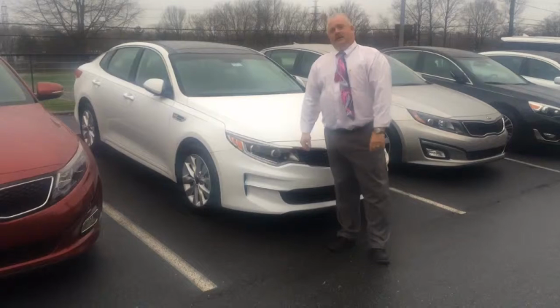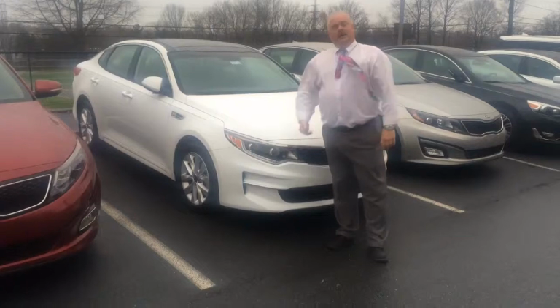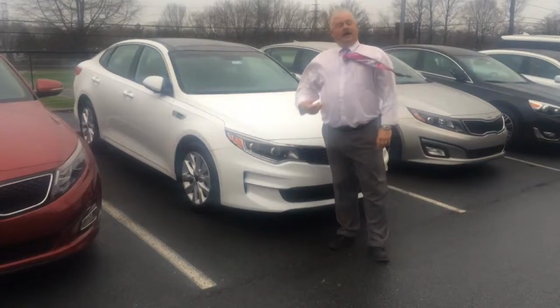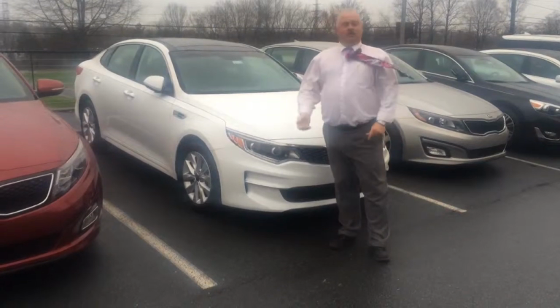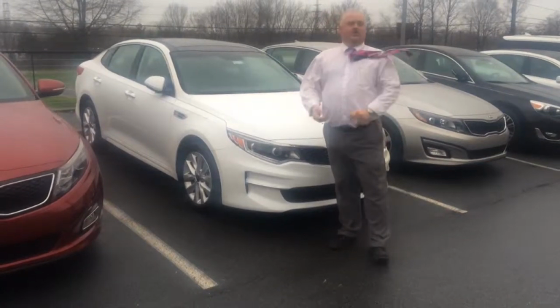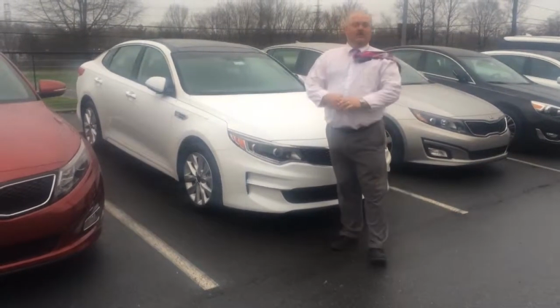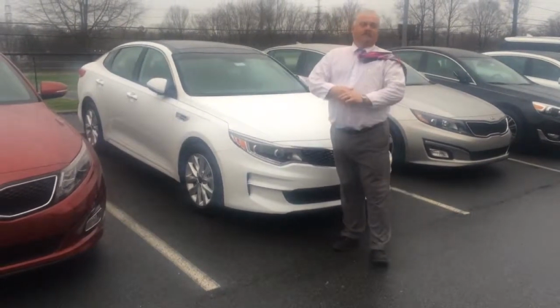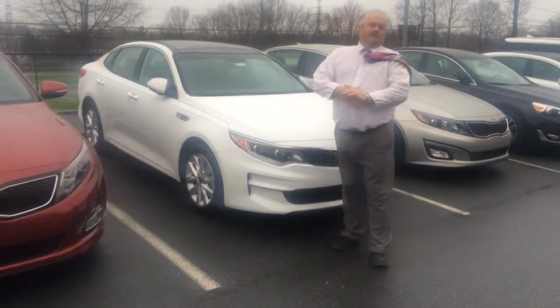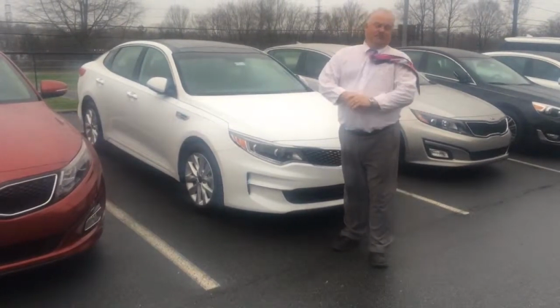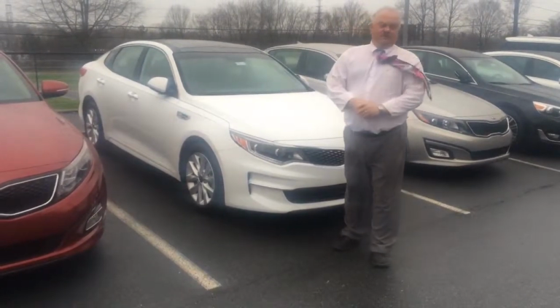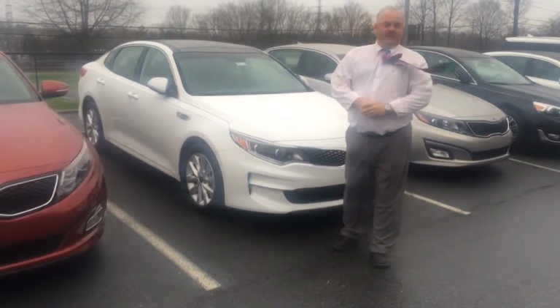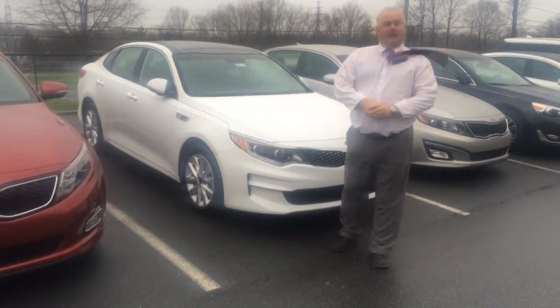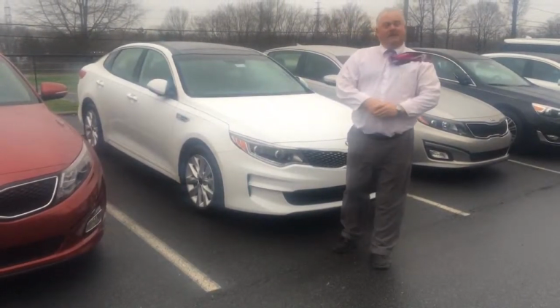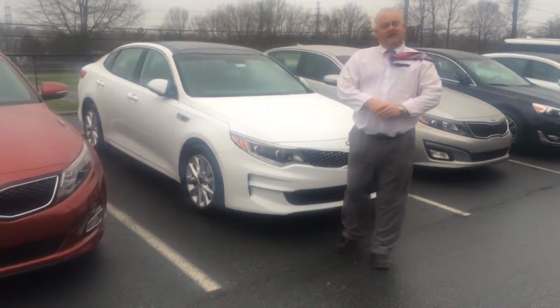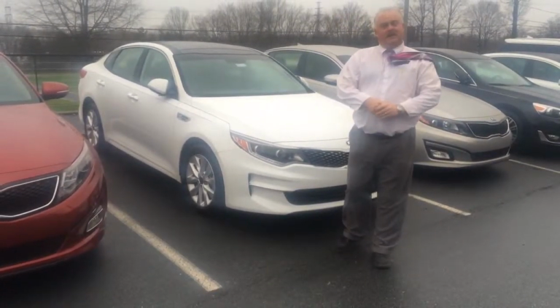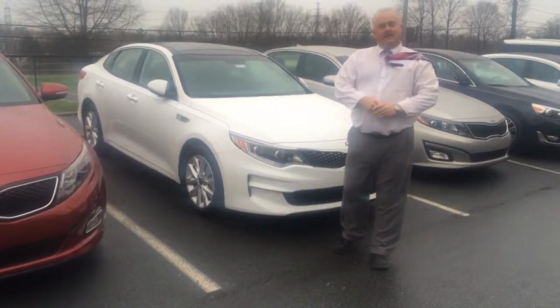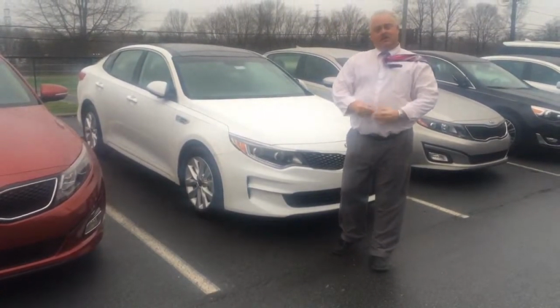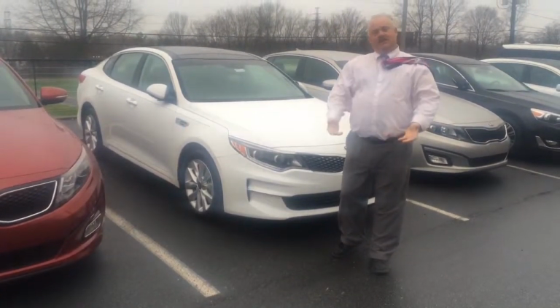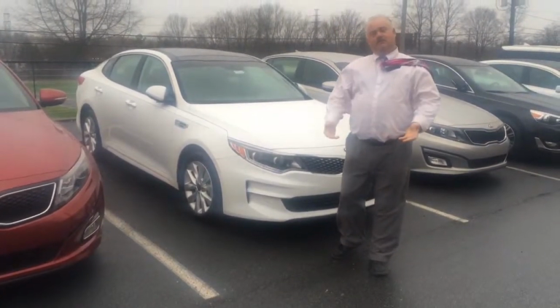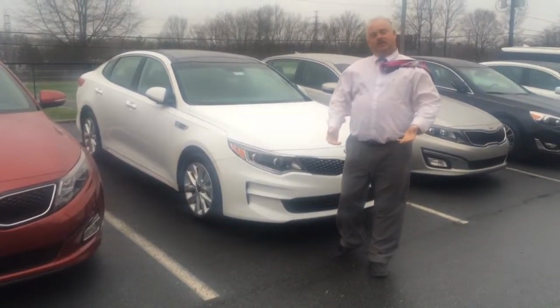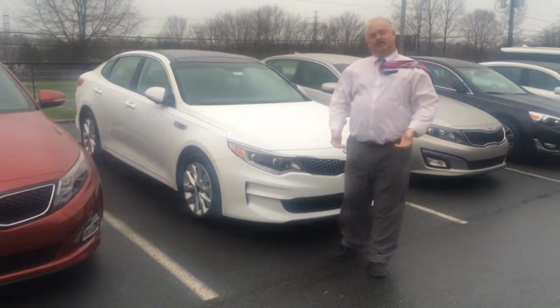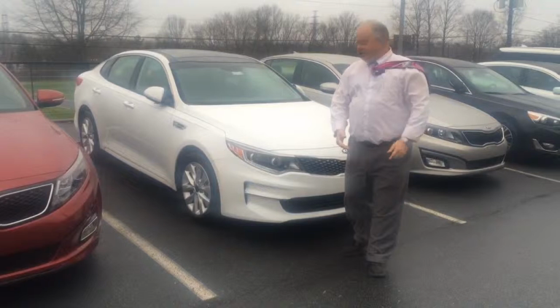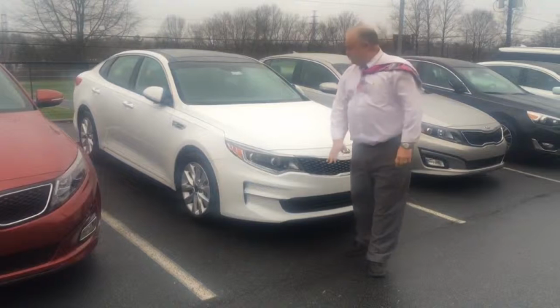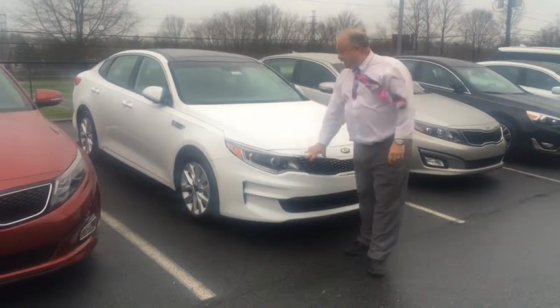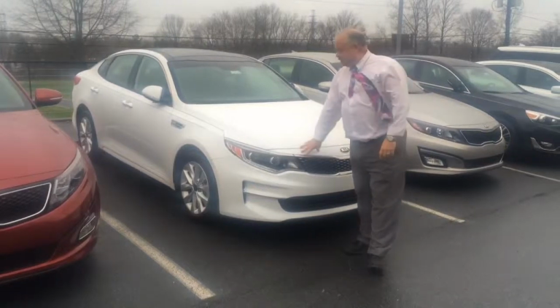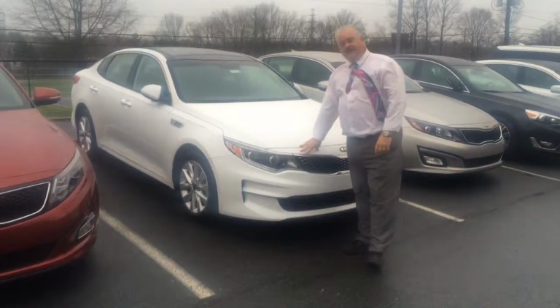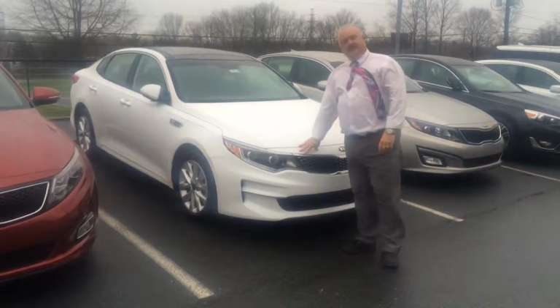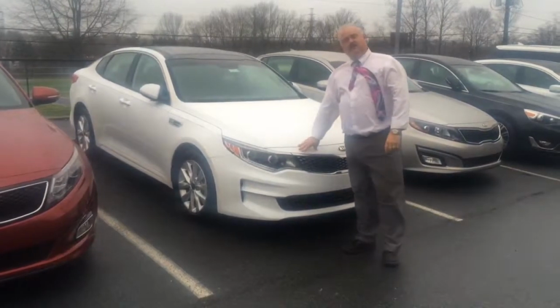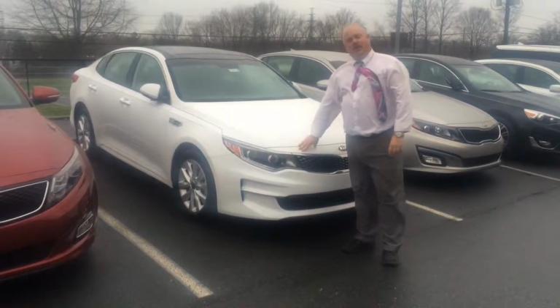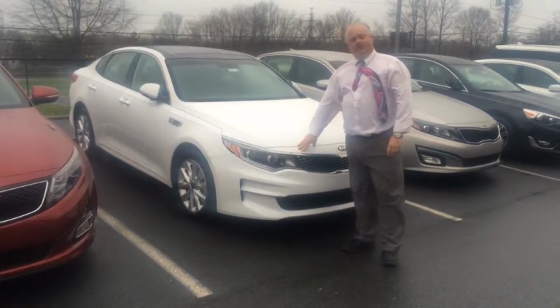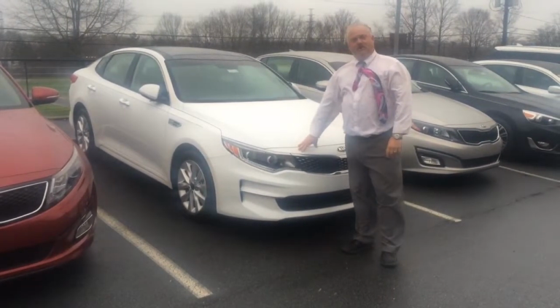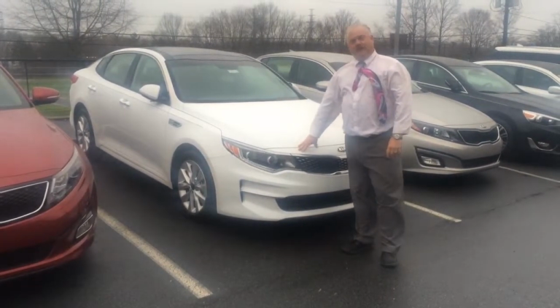Hi, I'm George Welcom, sales professional down at Bob King Kia. I just want to take a moment here and show you a 2016 Snow White Pearl EX.